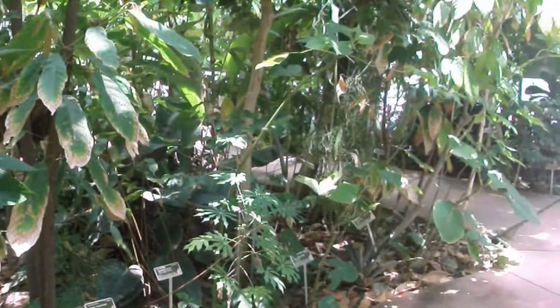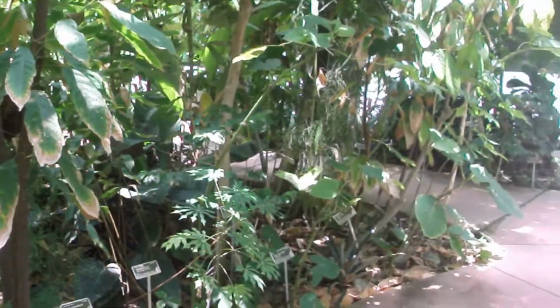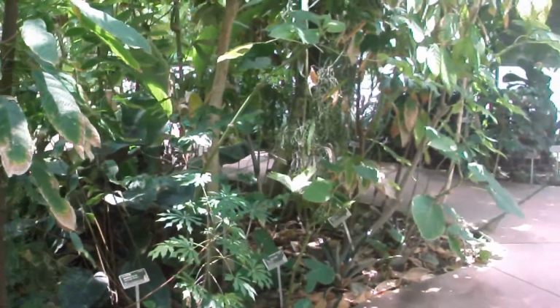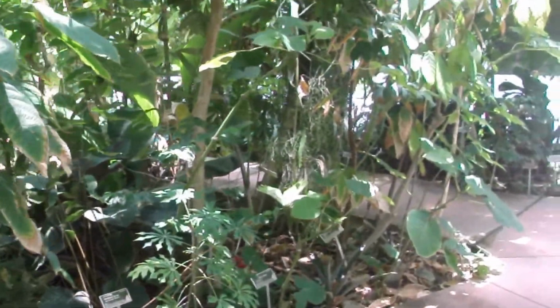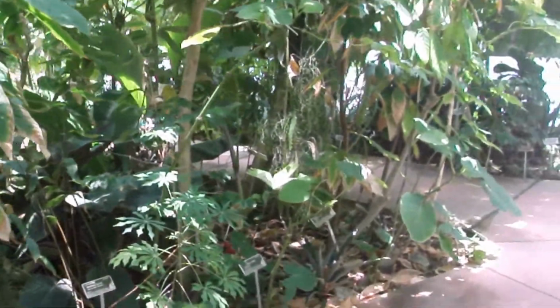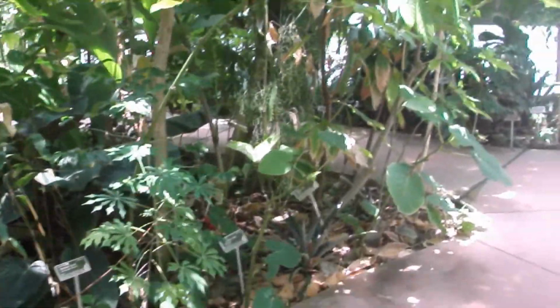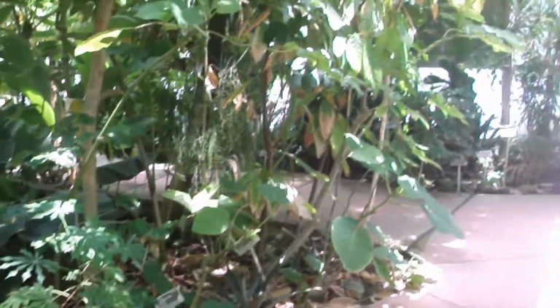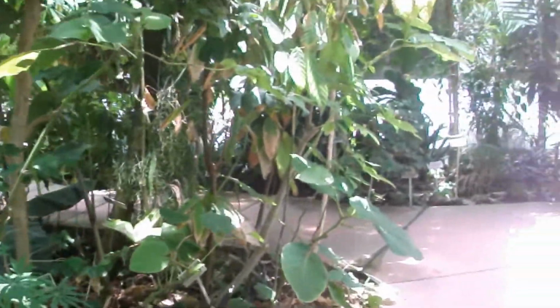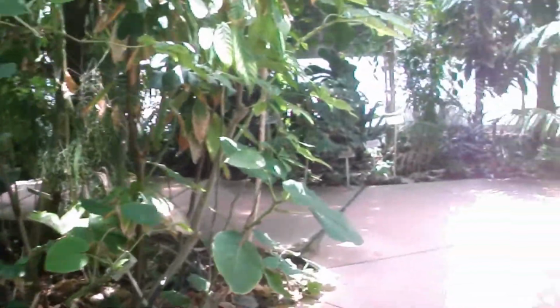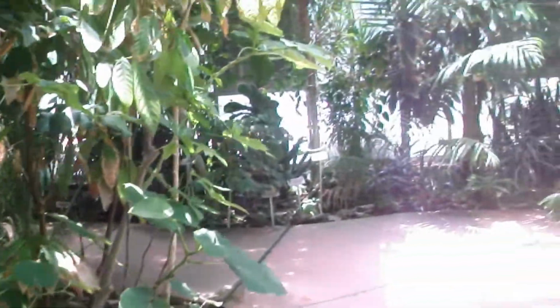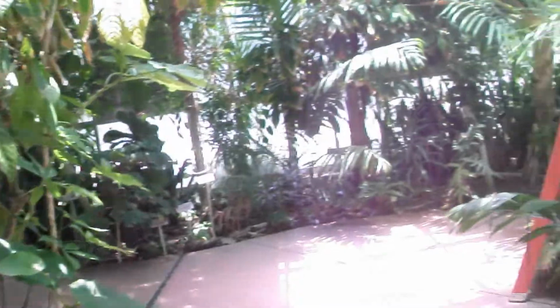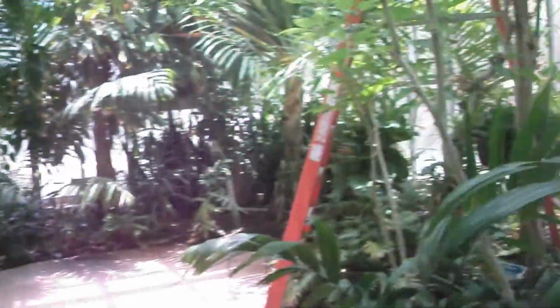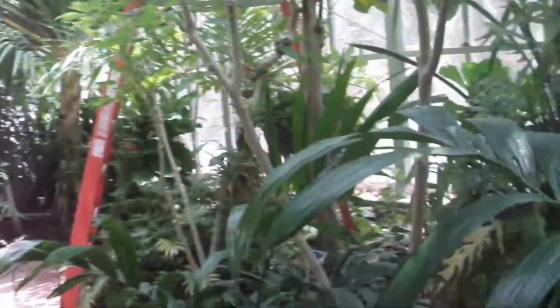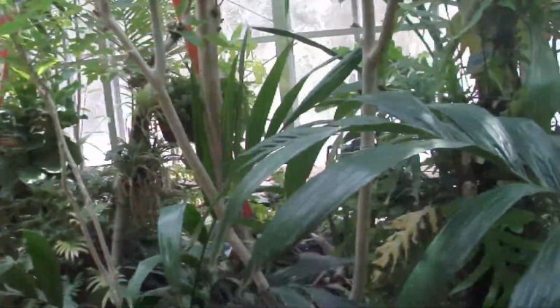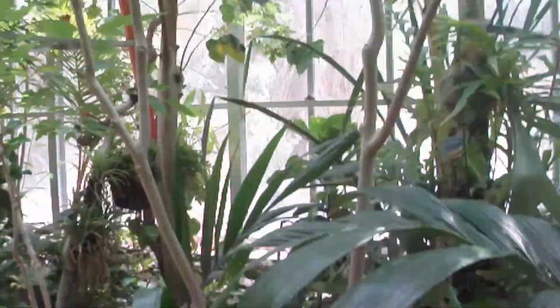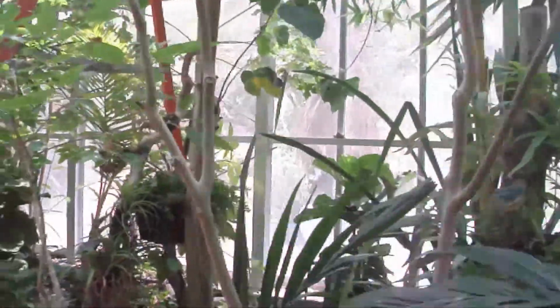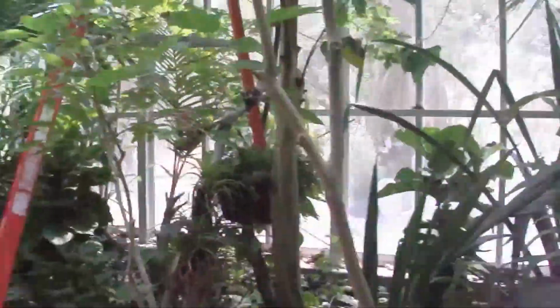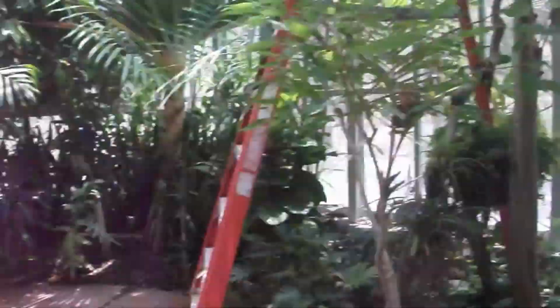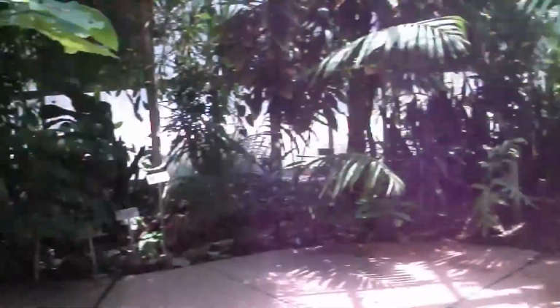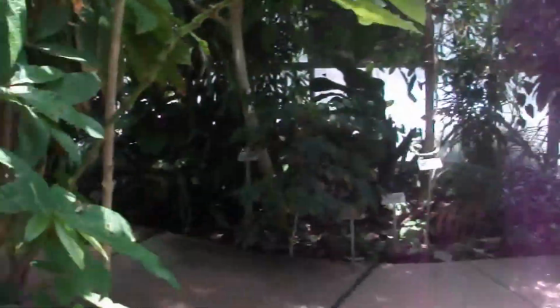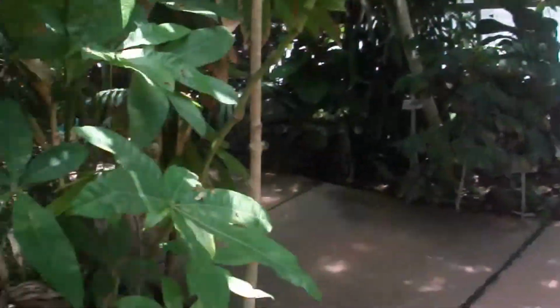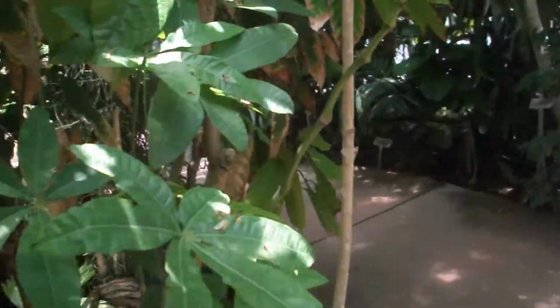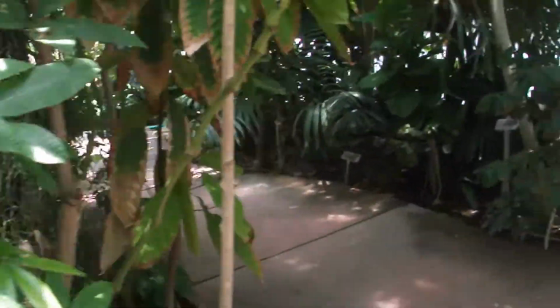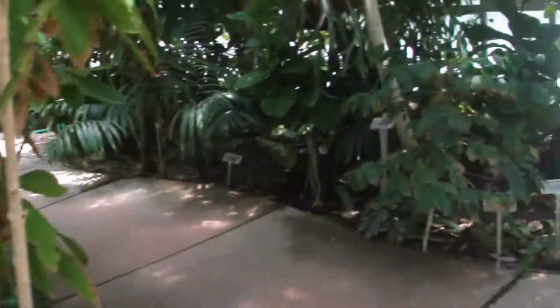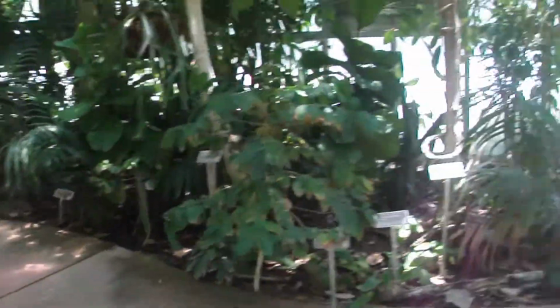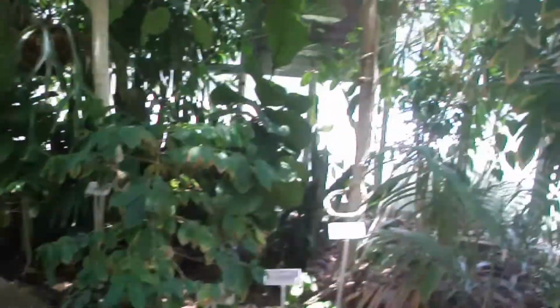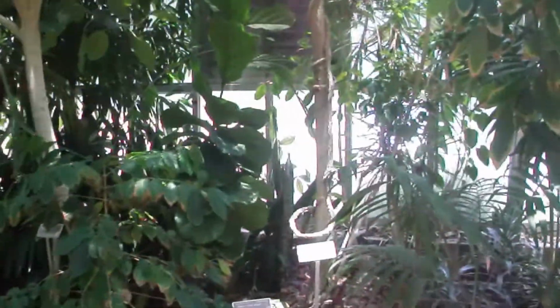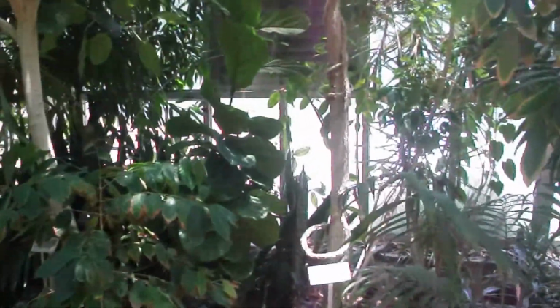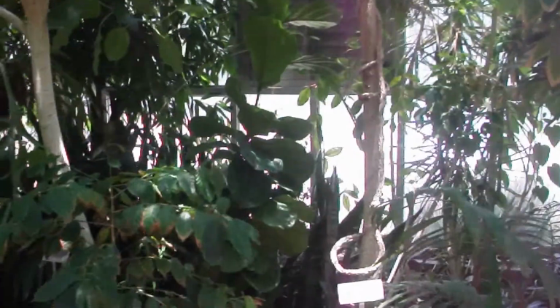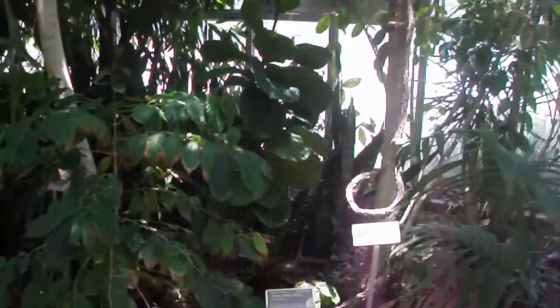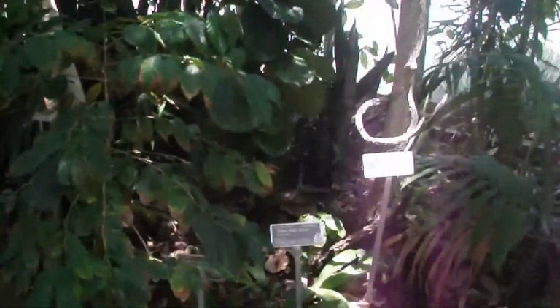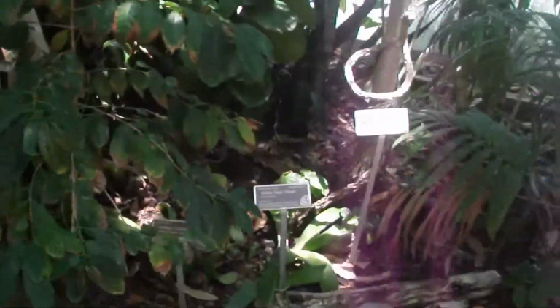In the Rainforest Learning Center, you can wander through a simulated rainforest and learn about the different plant and animal species important to the ecosystem there.